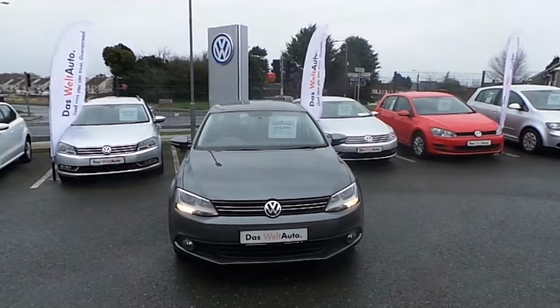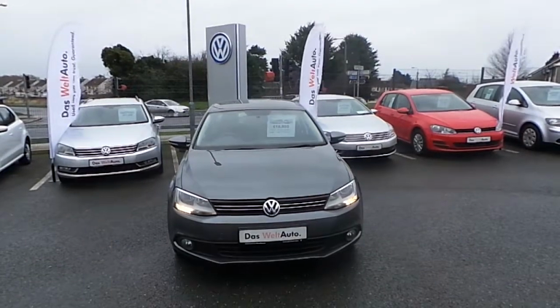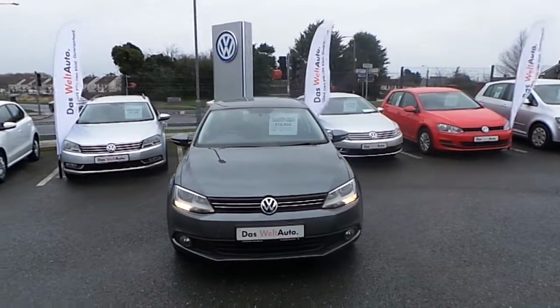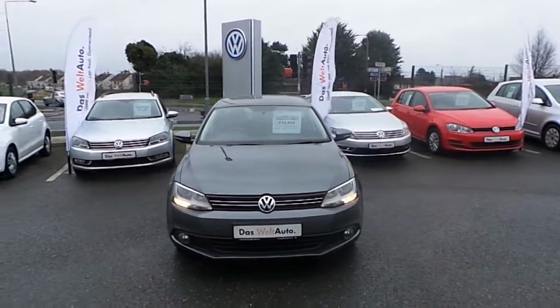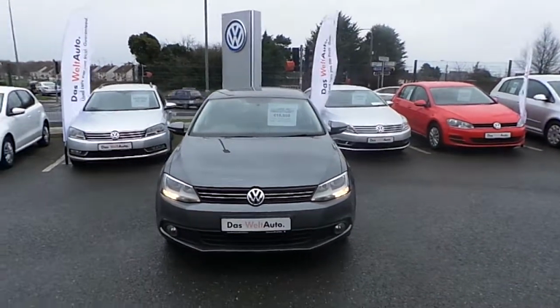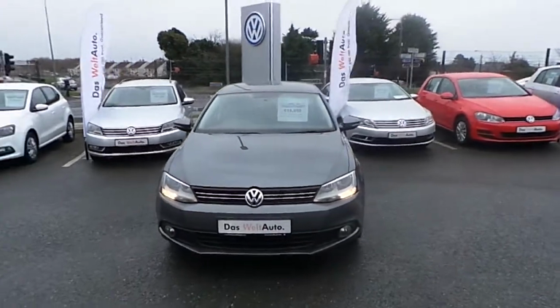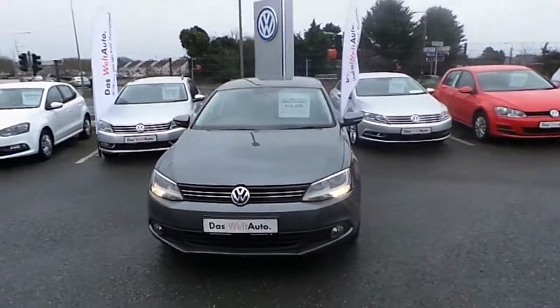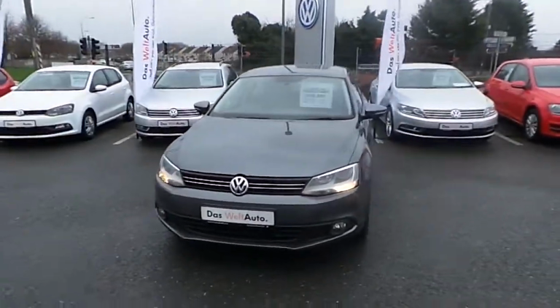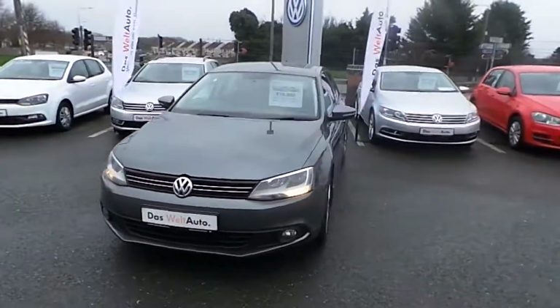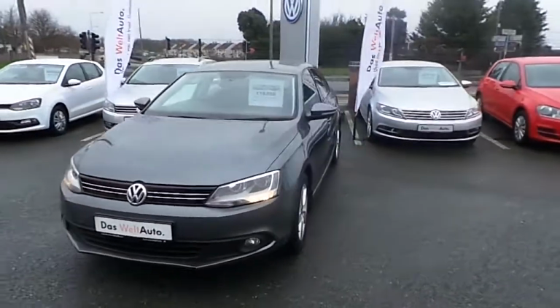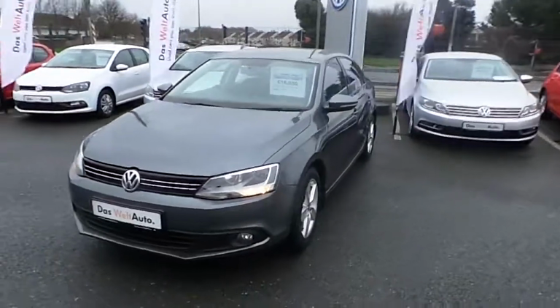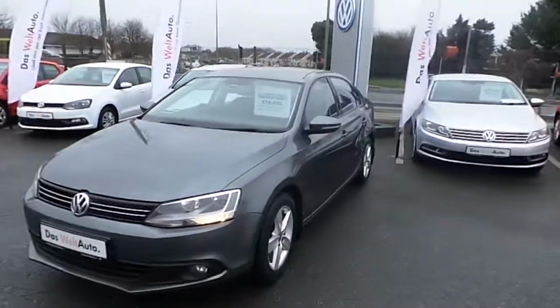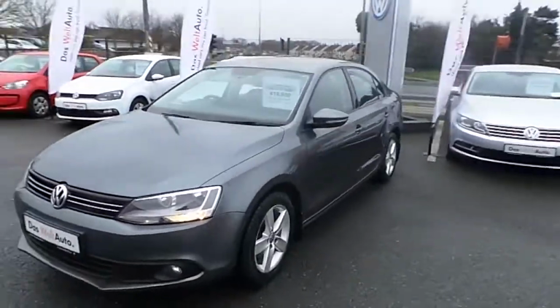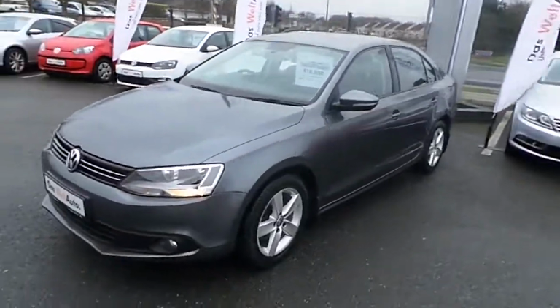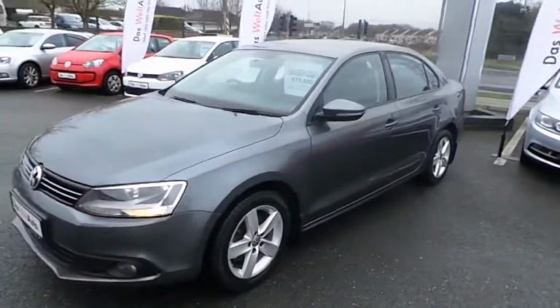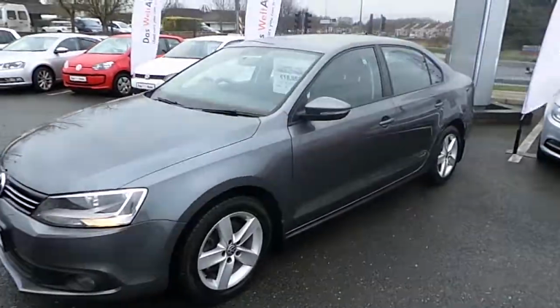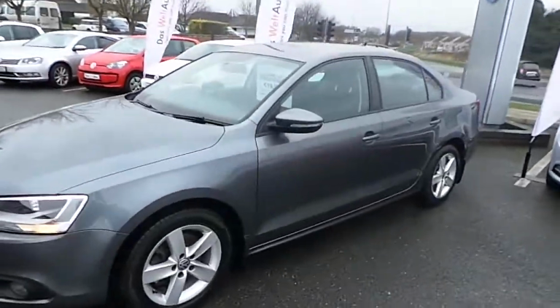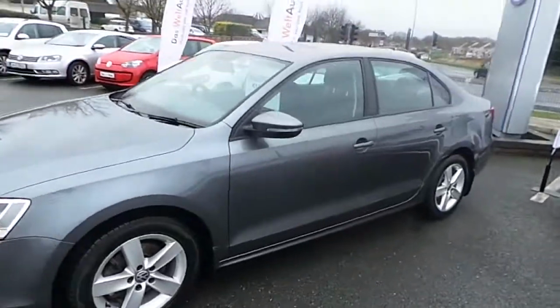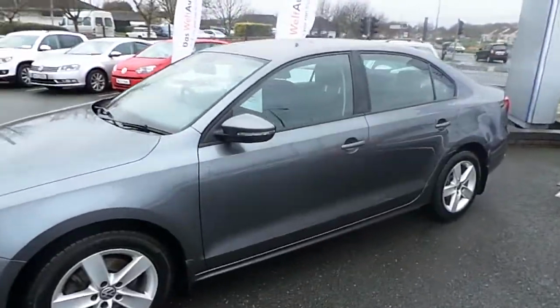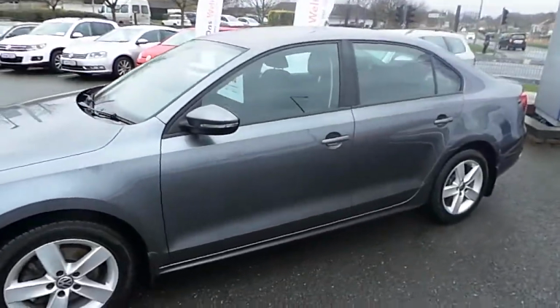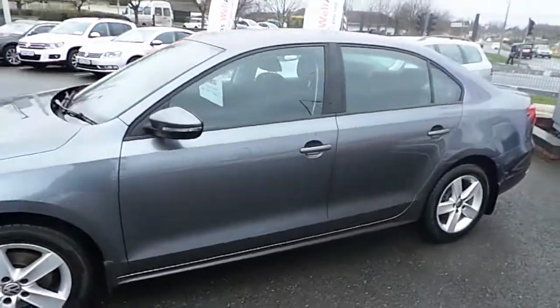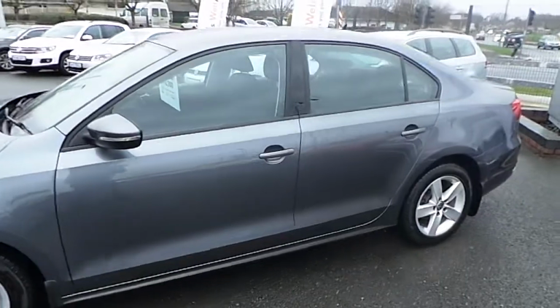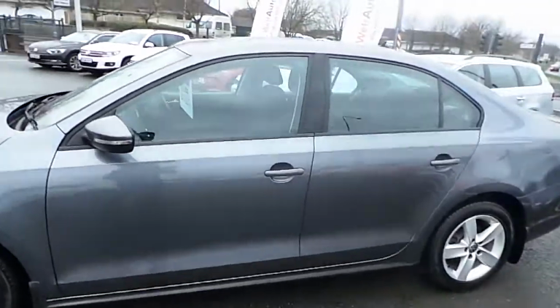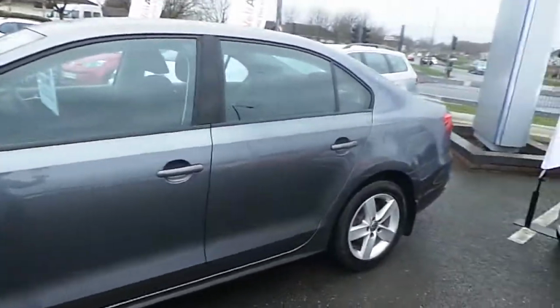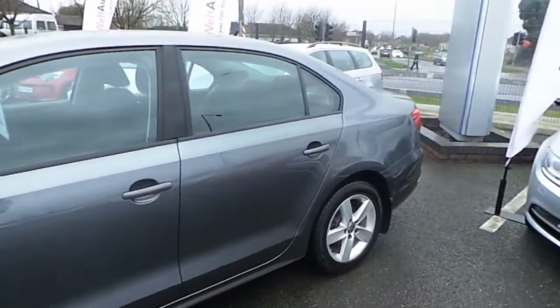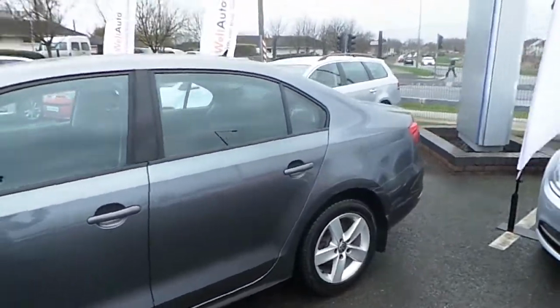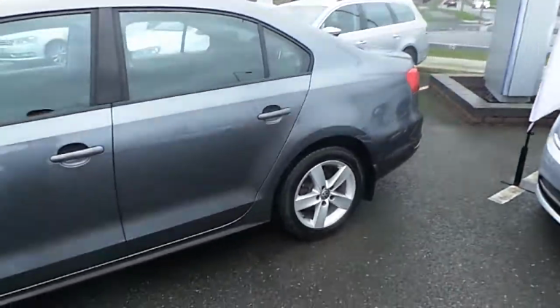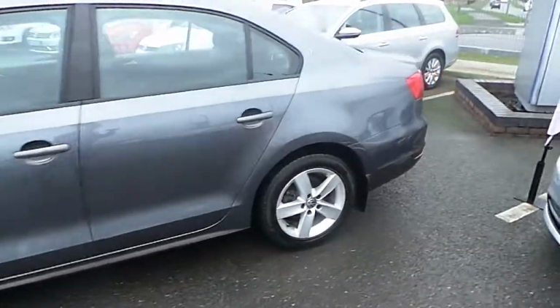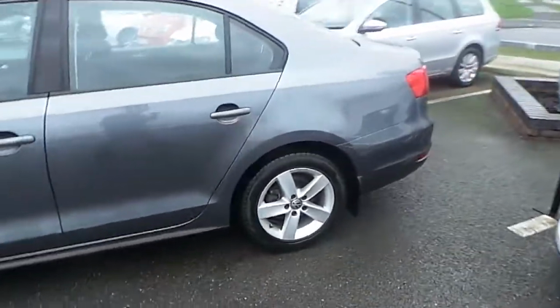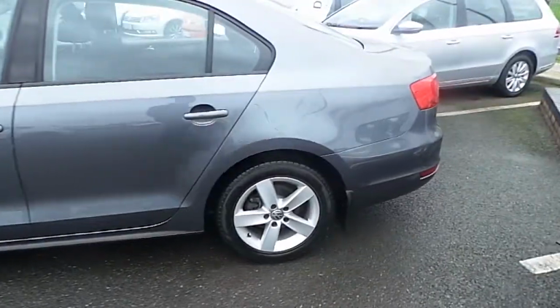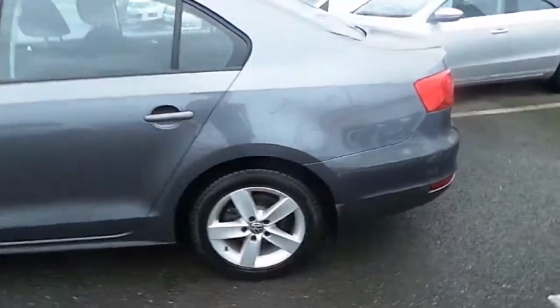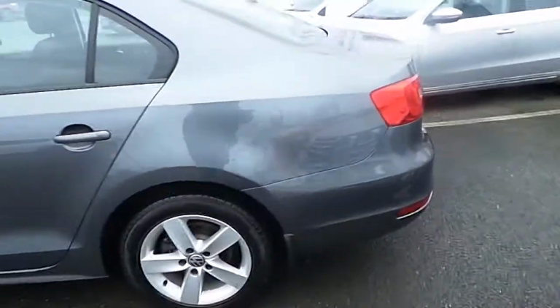Hello and welcome to Collins Road Cars. Here we have the 132 Volkswagen Jetta CL. It's a 1.6 TDI with 105bhp. It has an annual road tax of 200 euros.